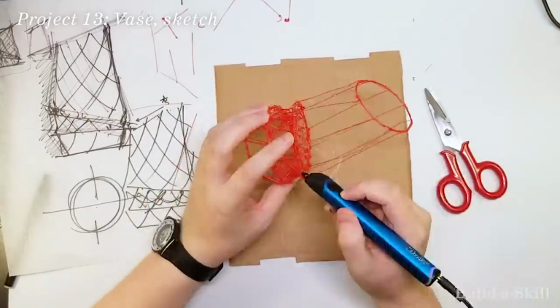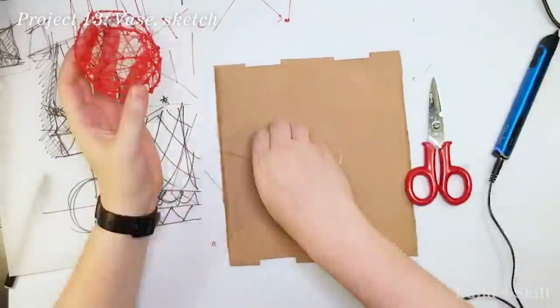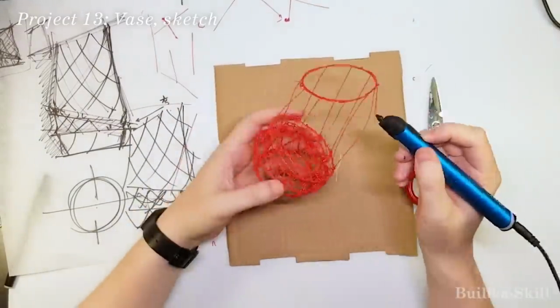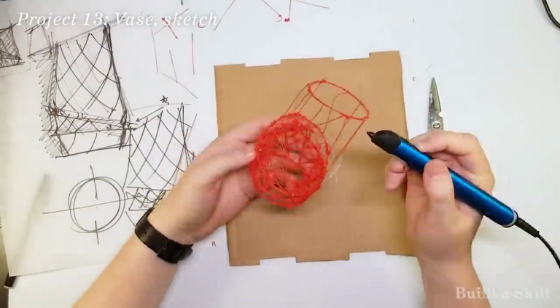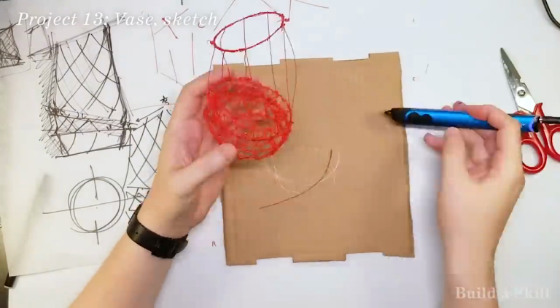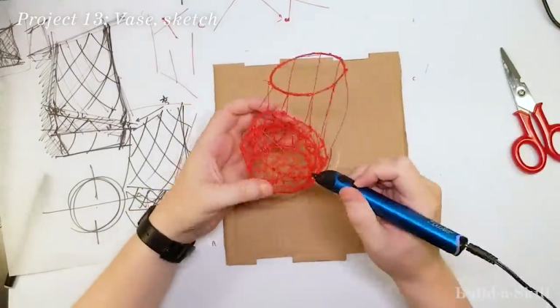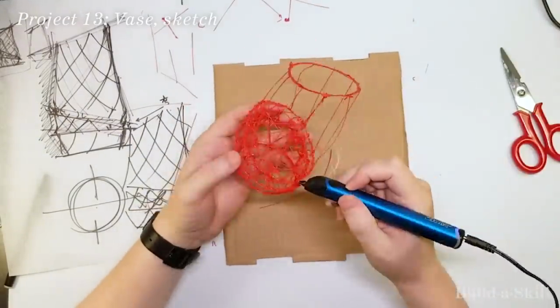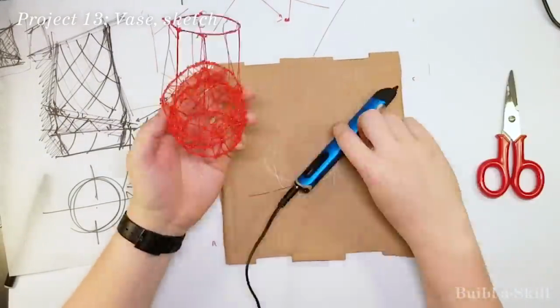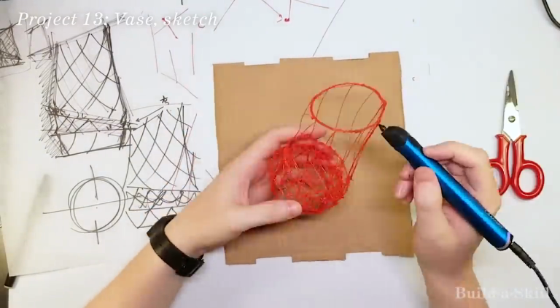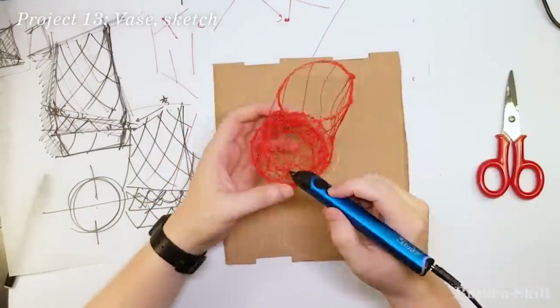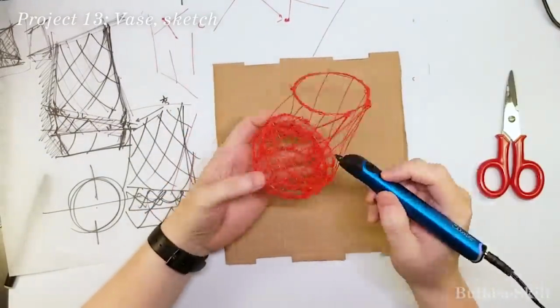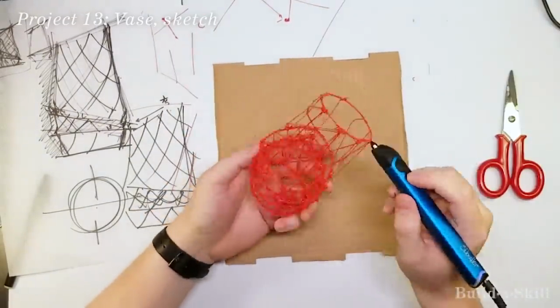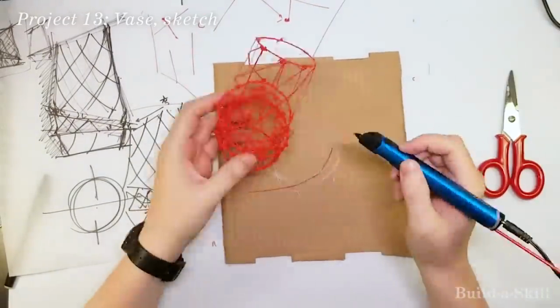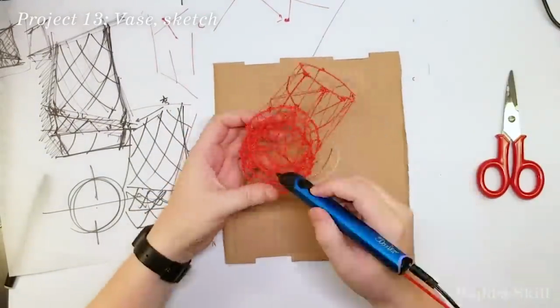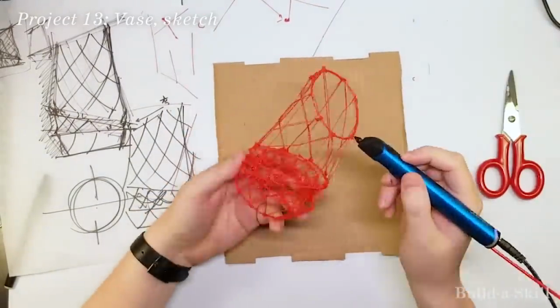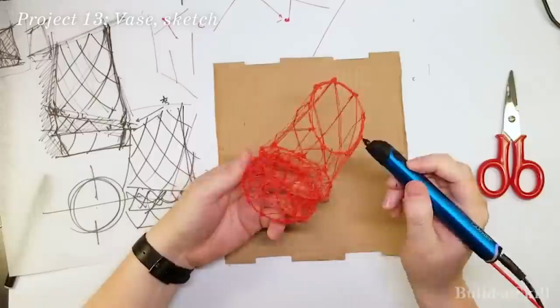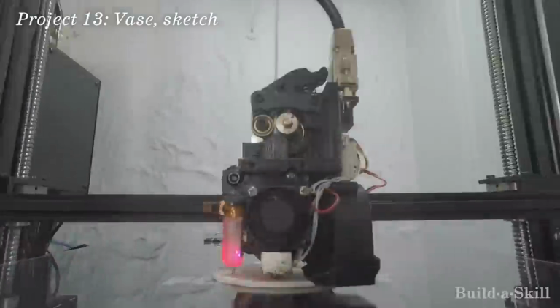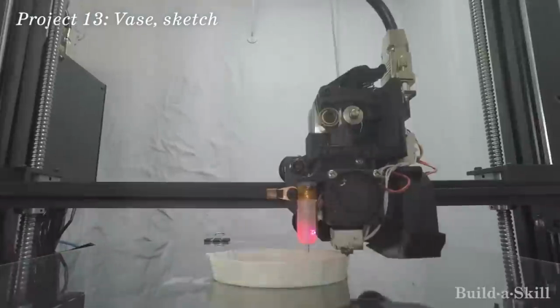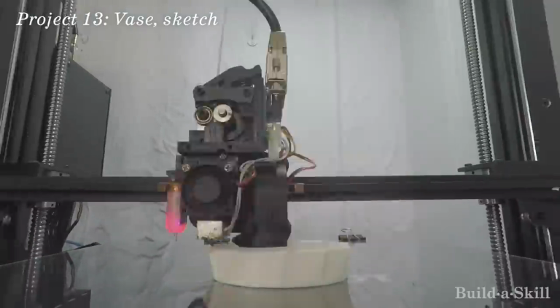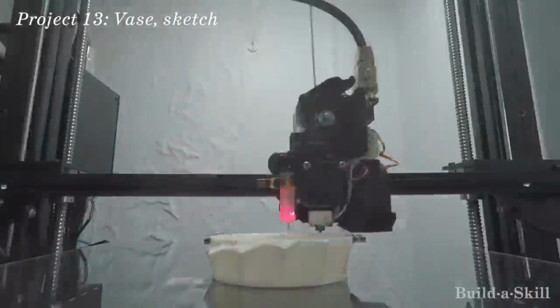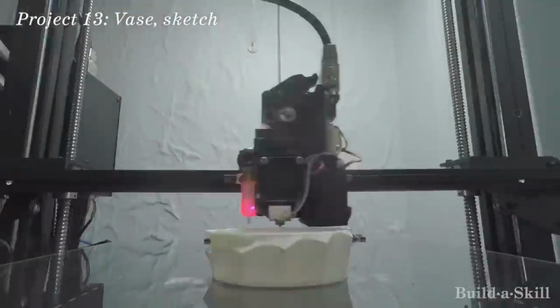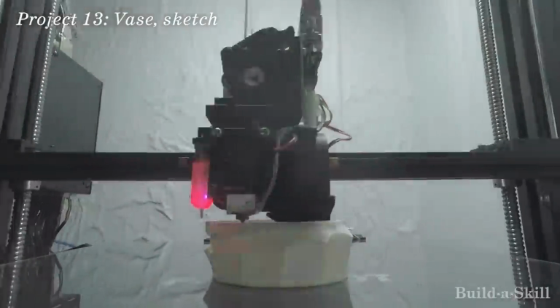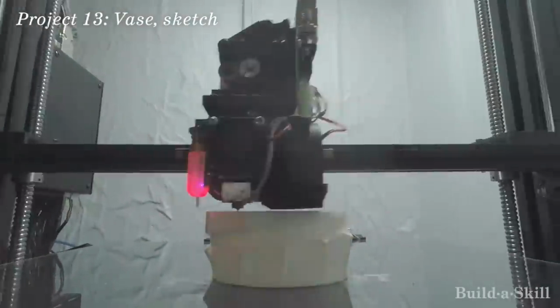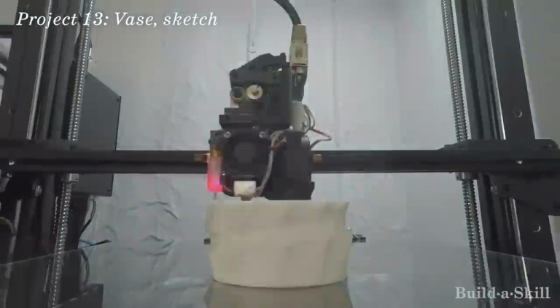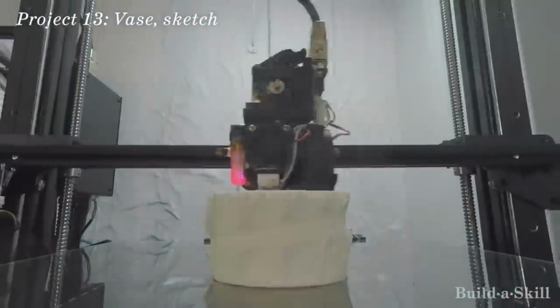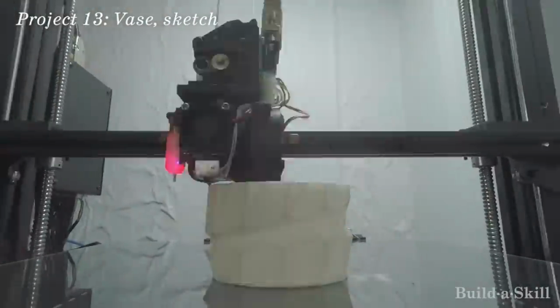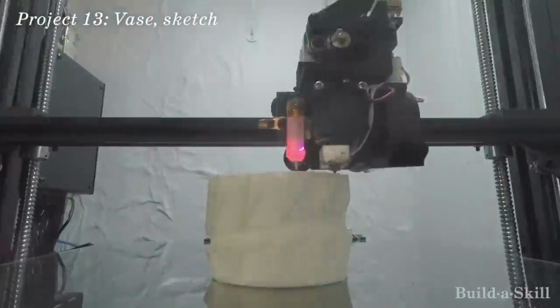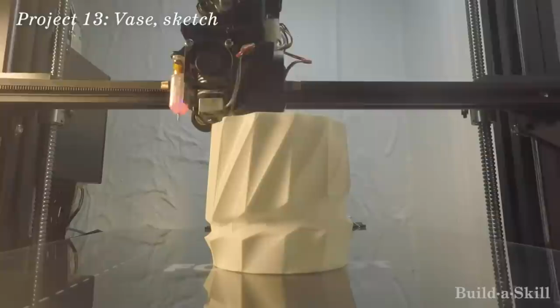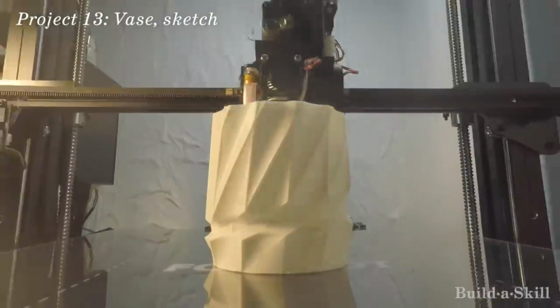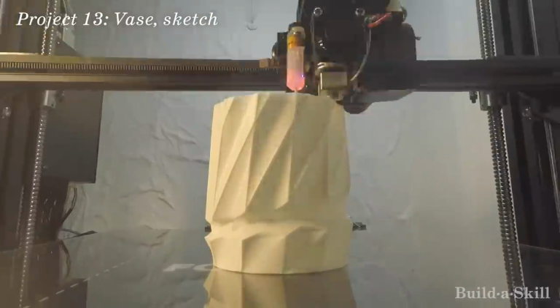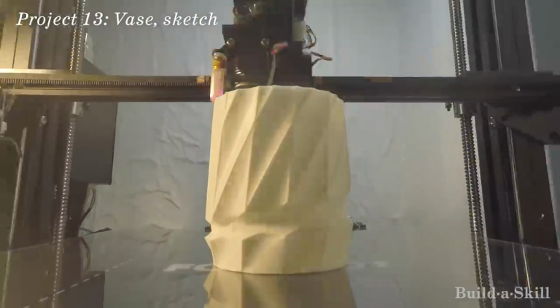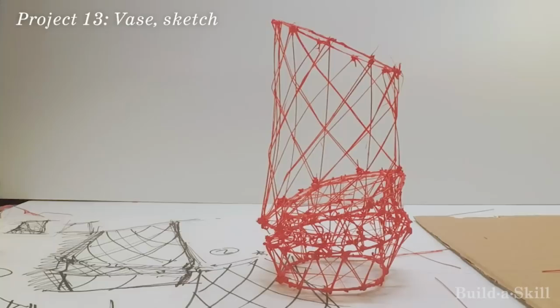Then using the sketch as a model, I put it into CAD software. I then let my robot friend make it for me. But that's really not the point of this project, so we'll just skip this part.